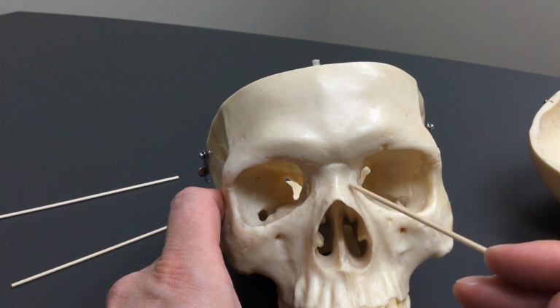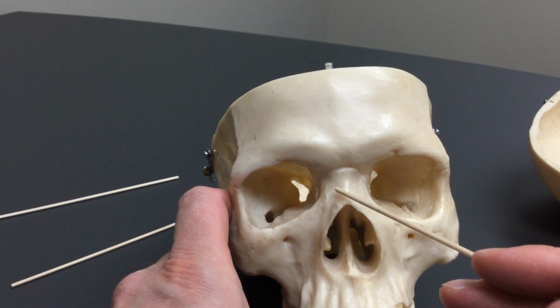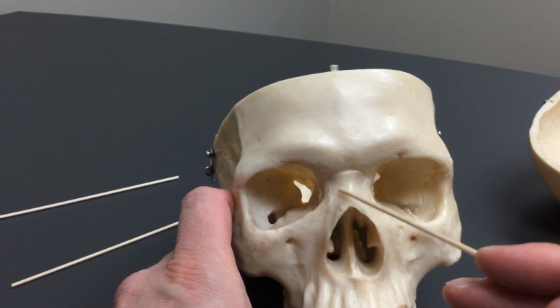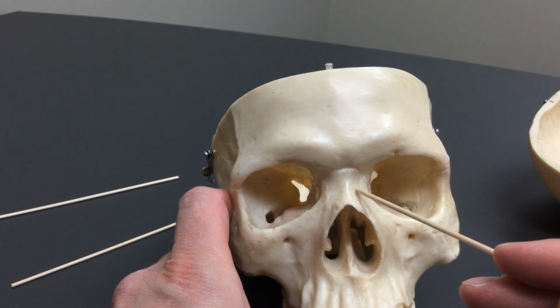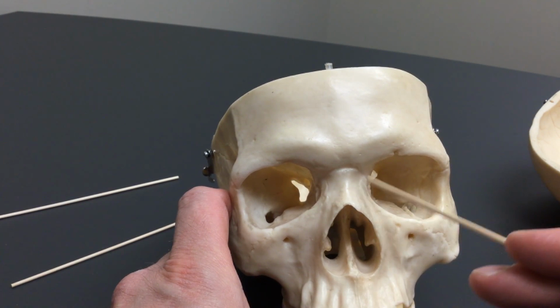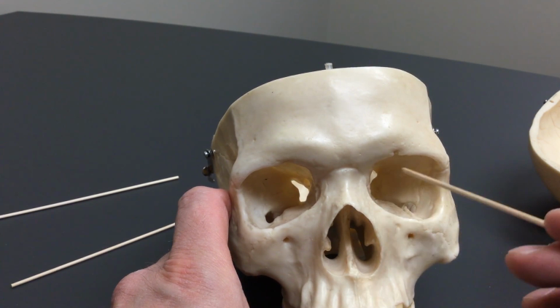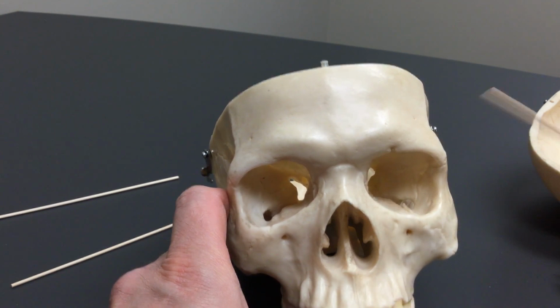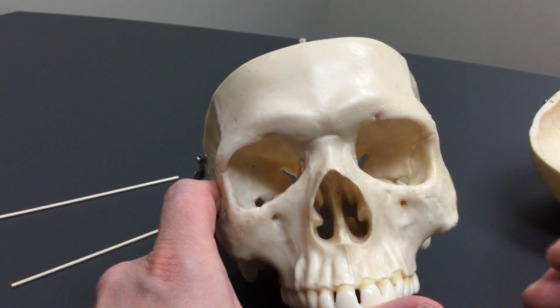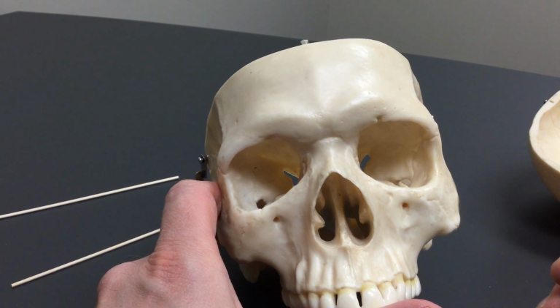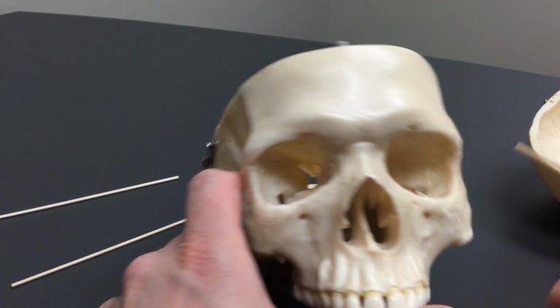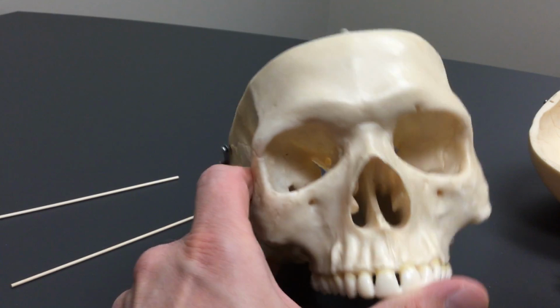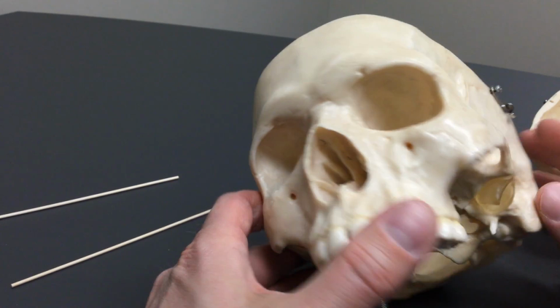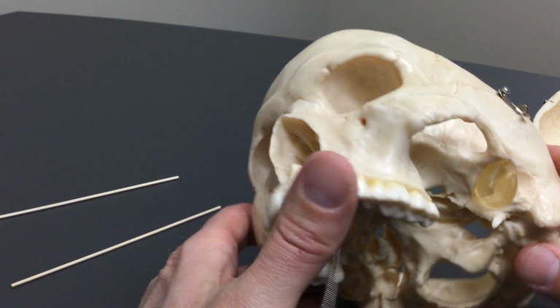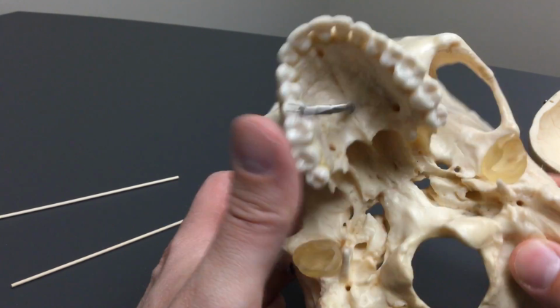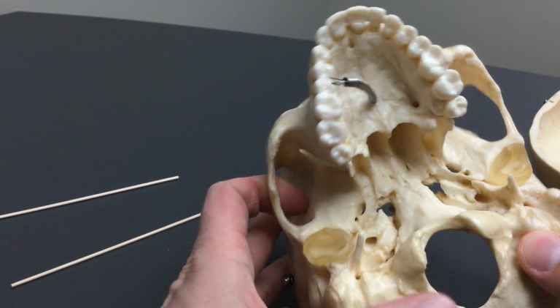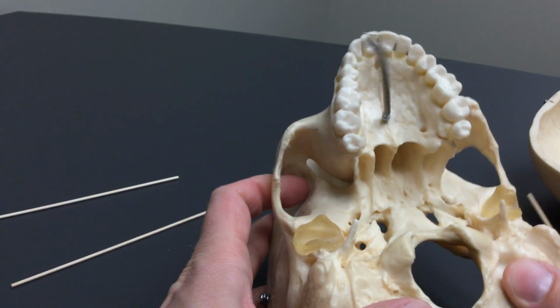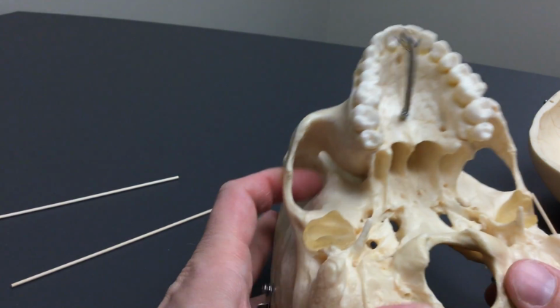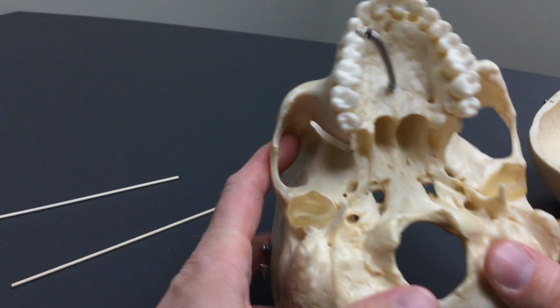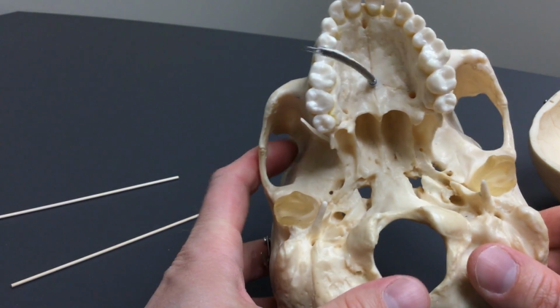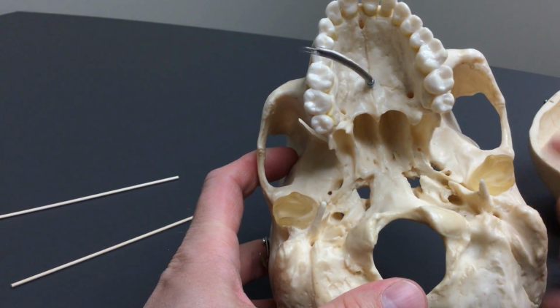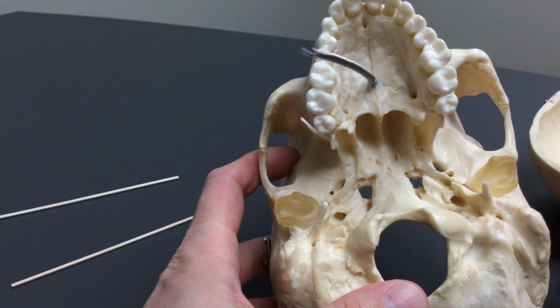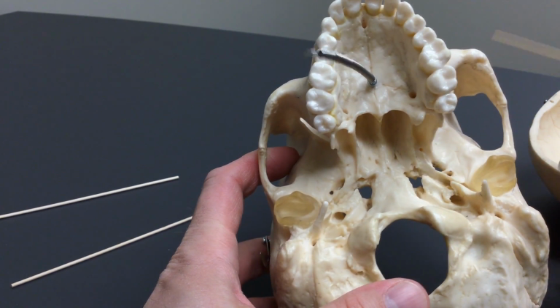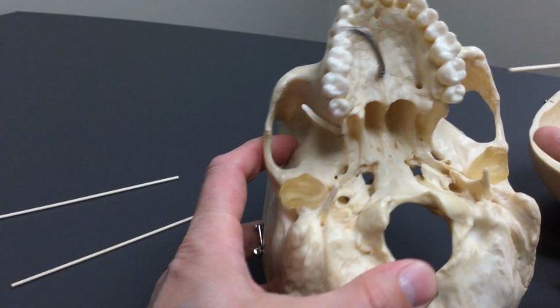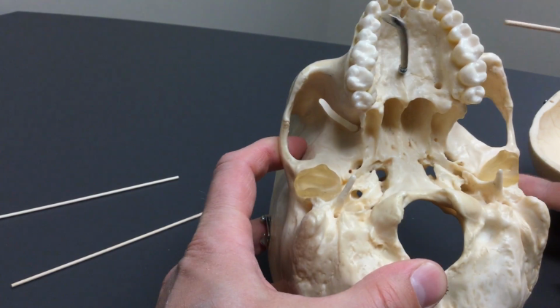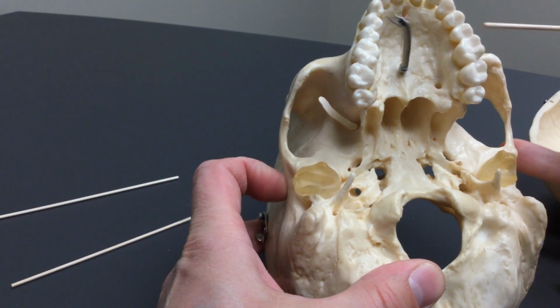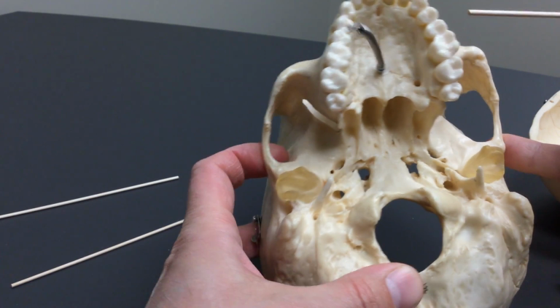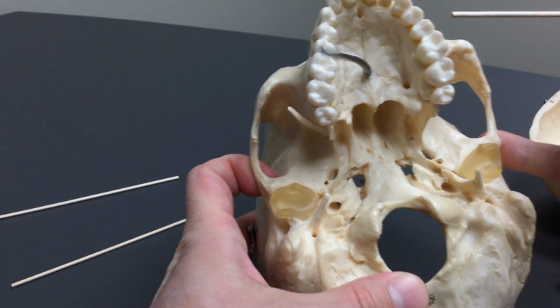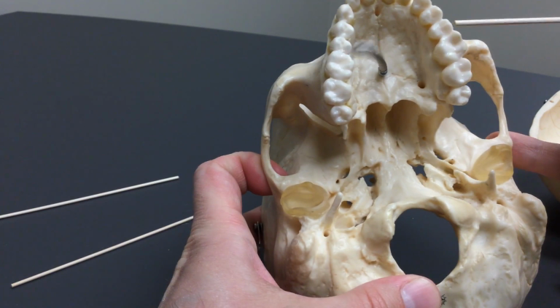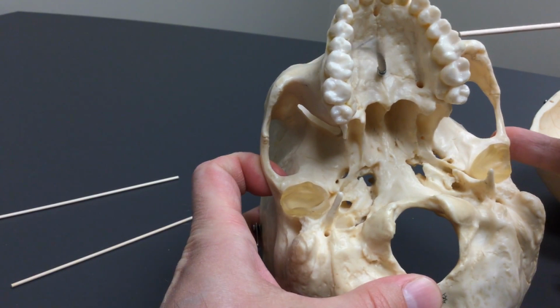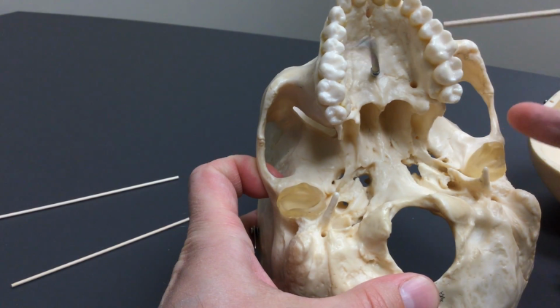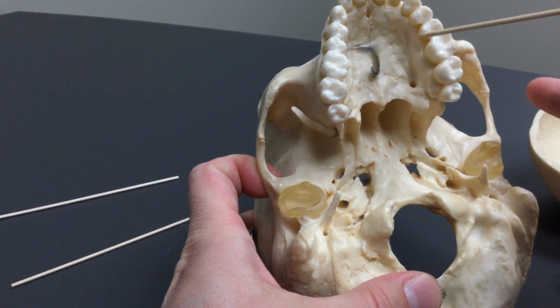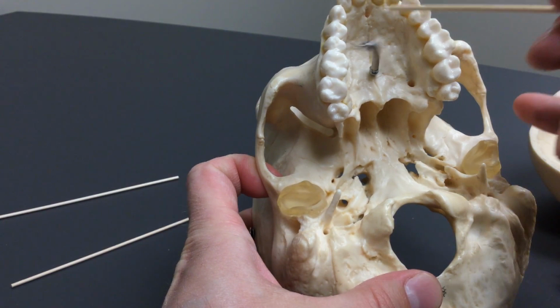Notice that the nasal bone is not part of the orbit of the eye. When we look underneath here on the roof of the mouth, there are a few things we didn't go over yet, so I wanted to cover that.